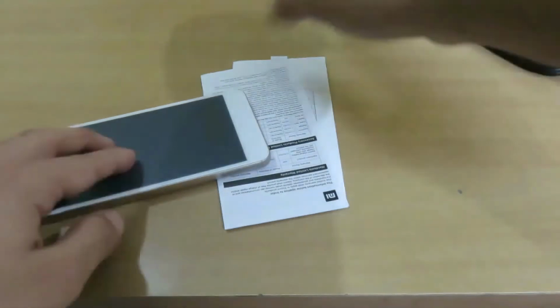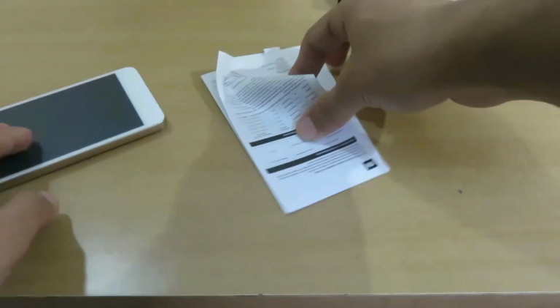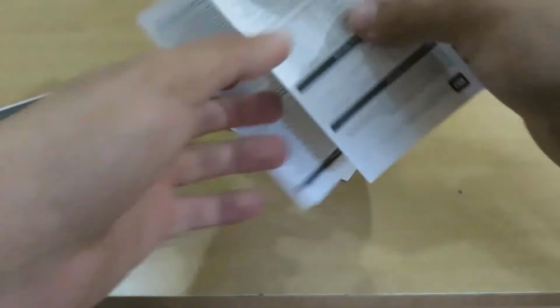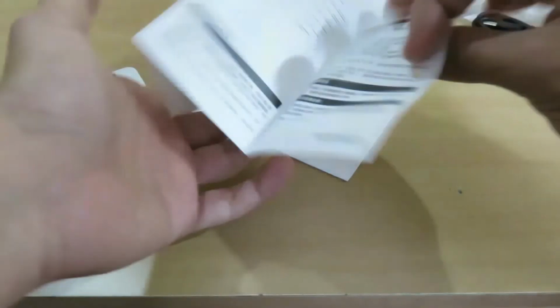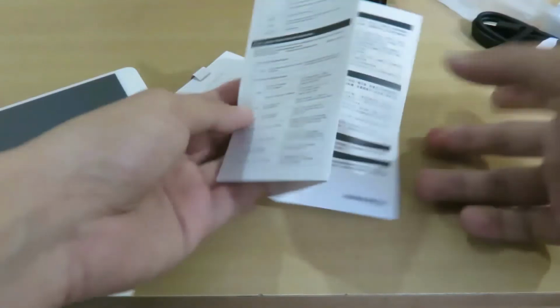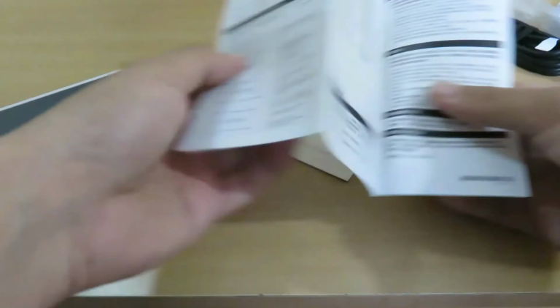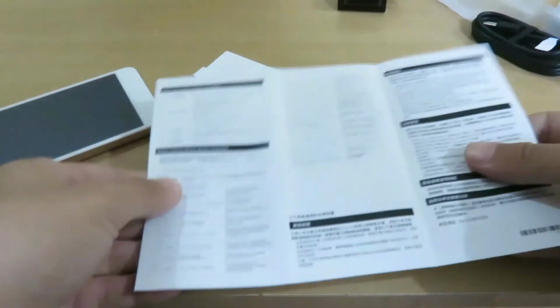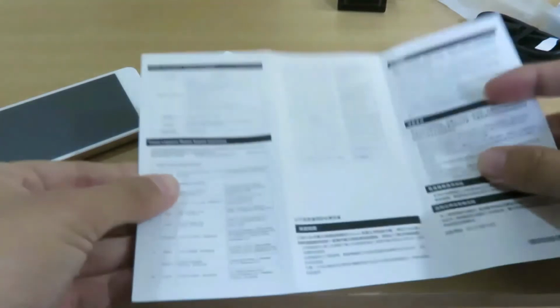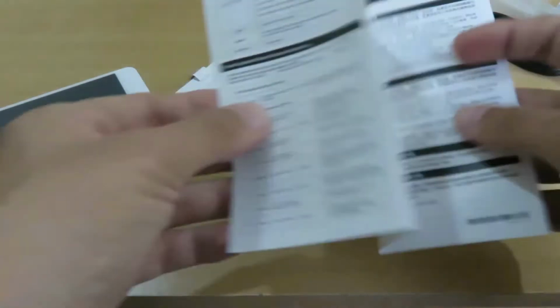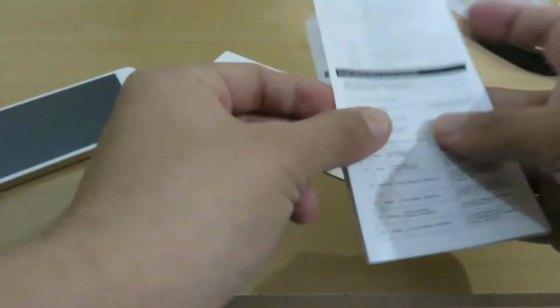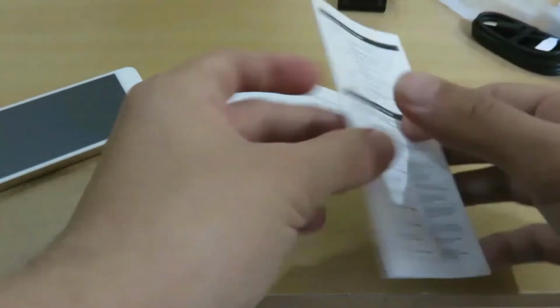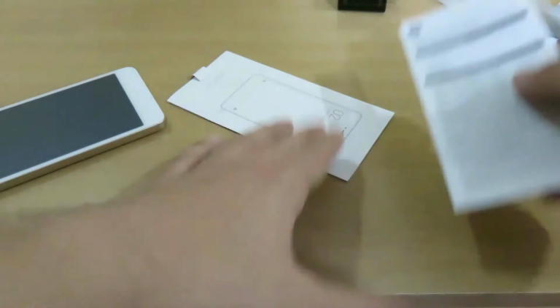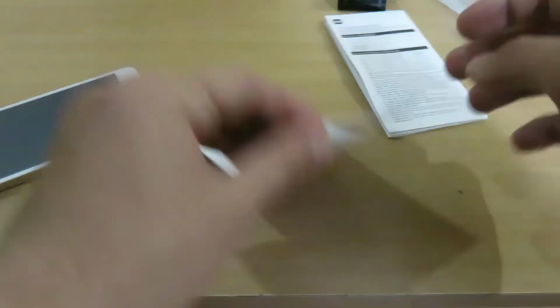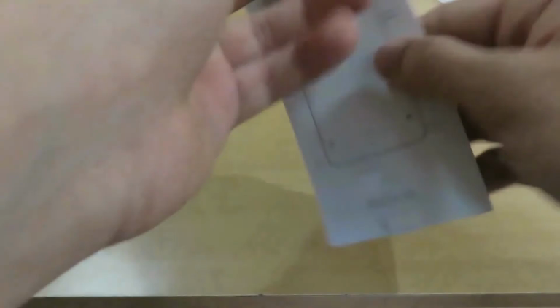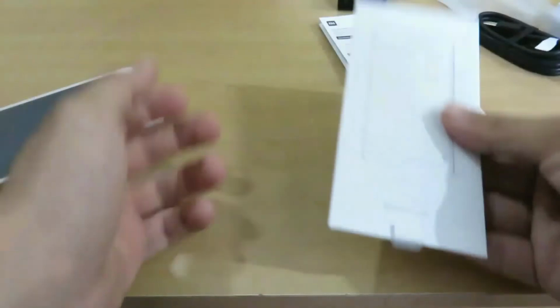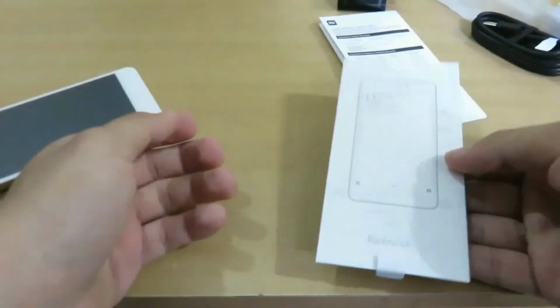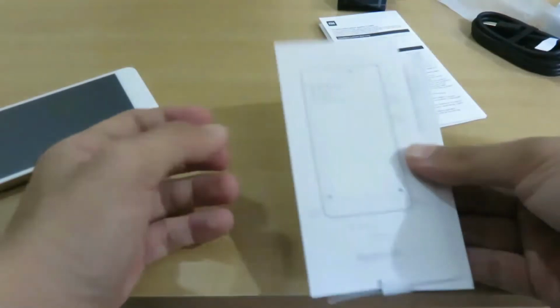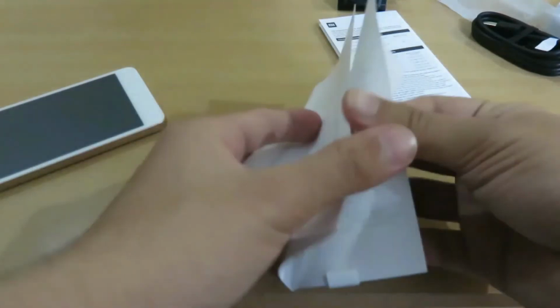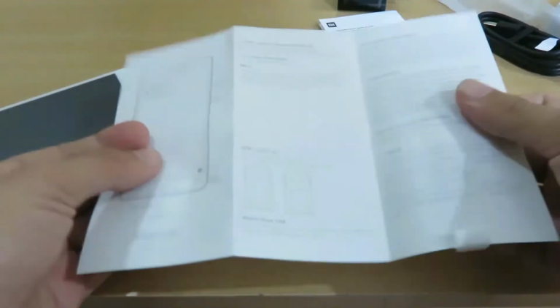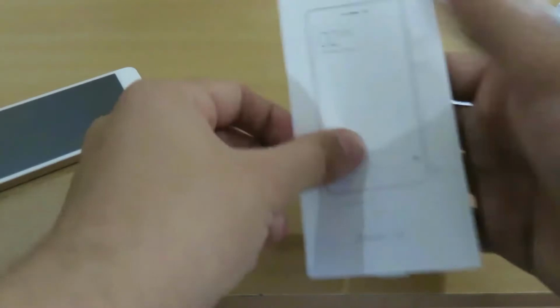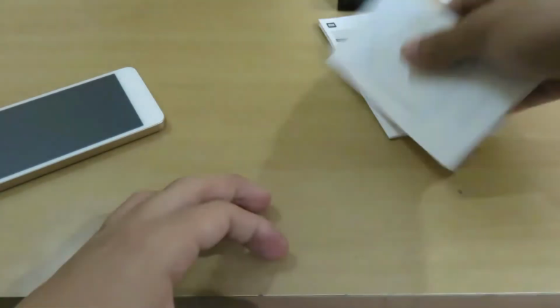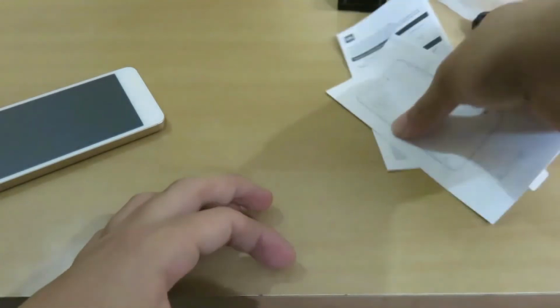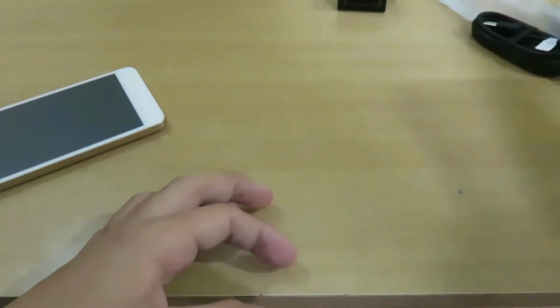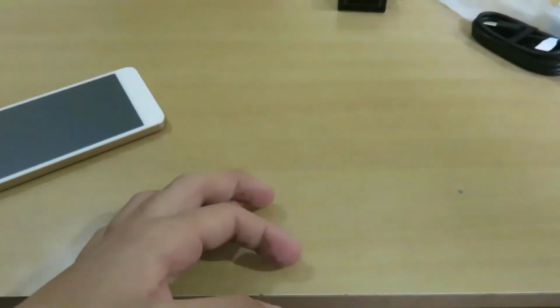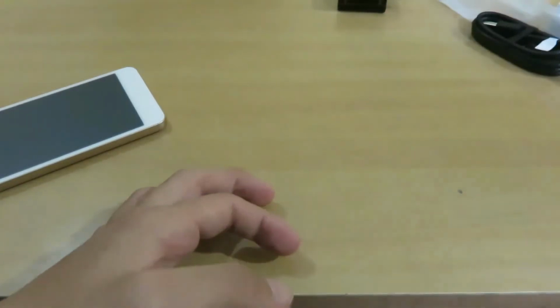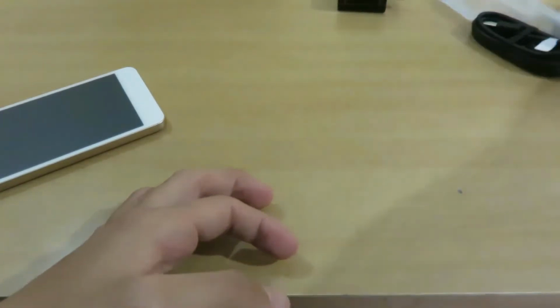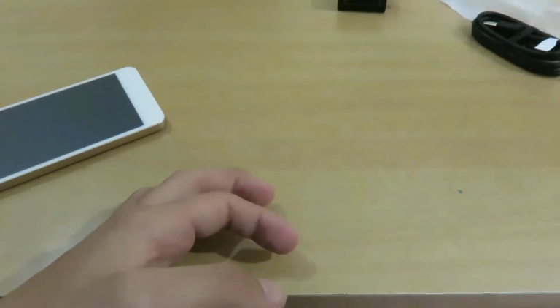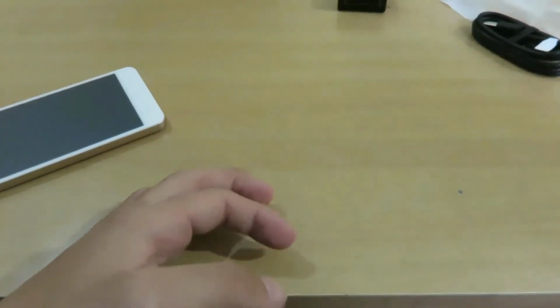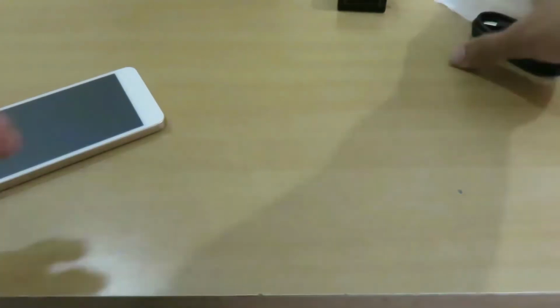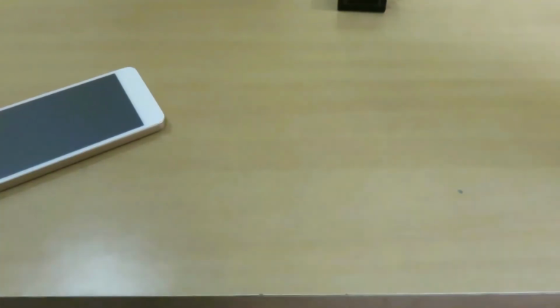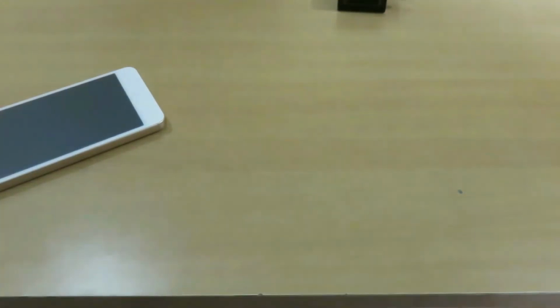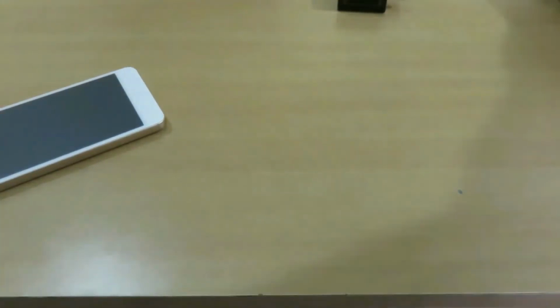We have the guide in different languages — not really of use — and the instruction booklet as well, which is also not of much use for us. So let me keep everything aside and move to the device only.